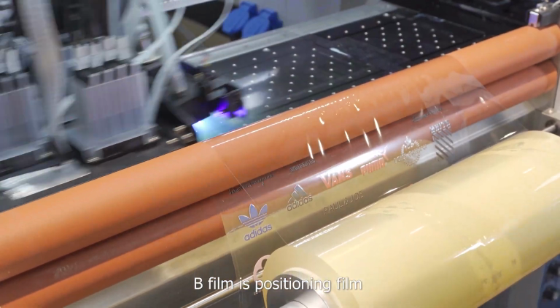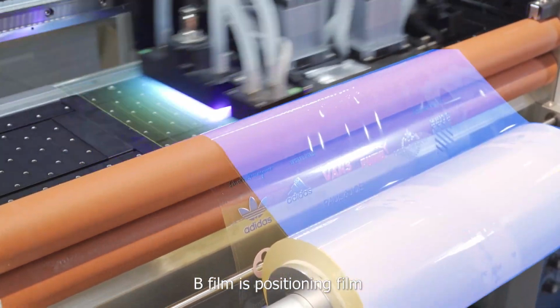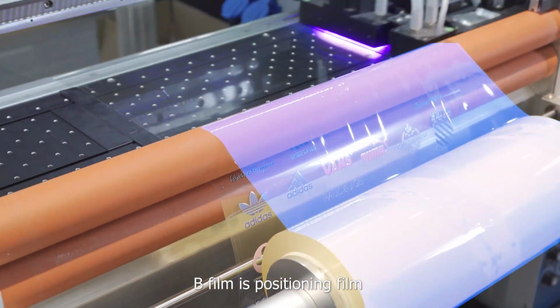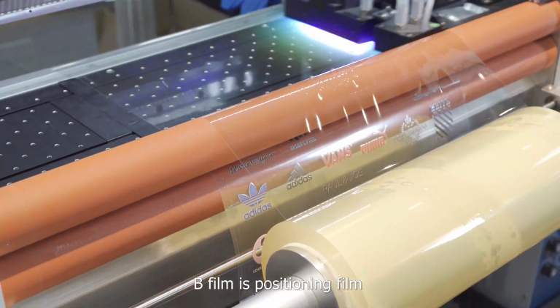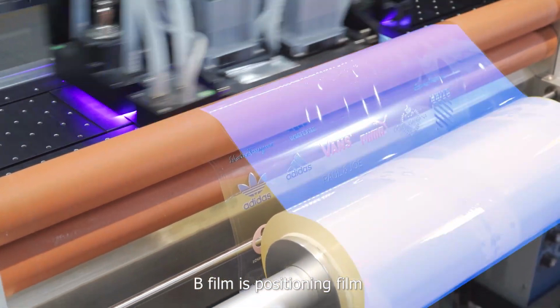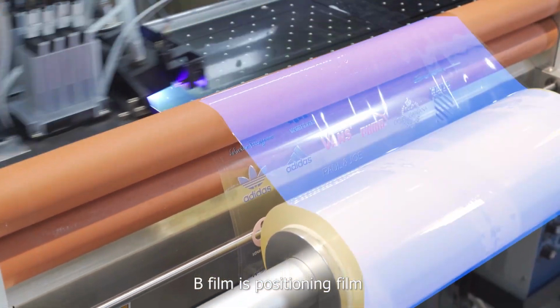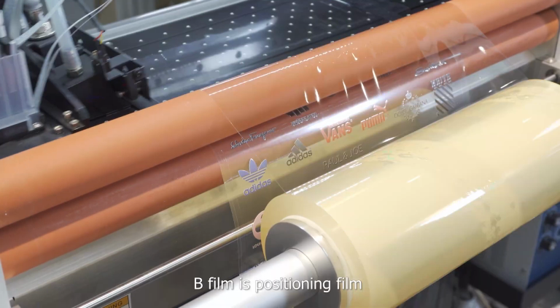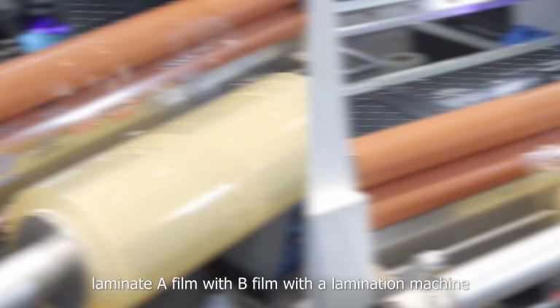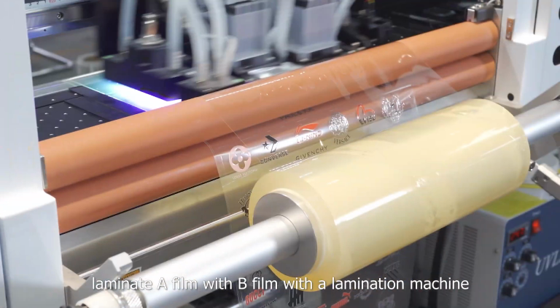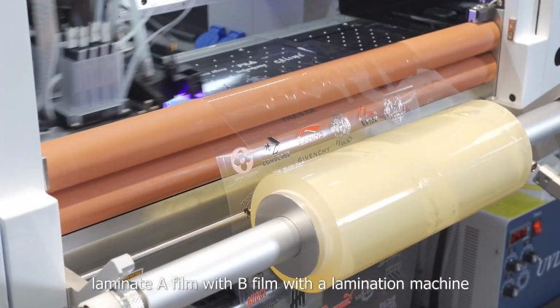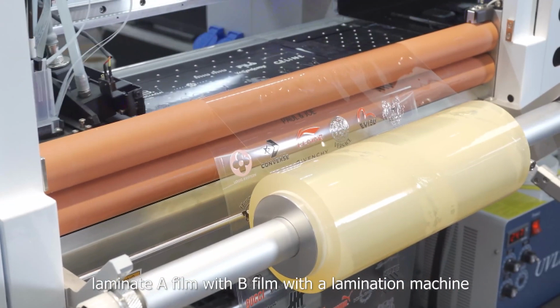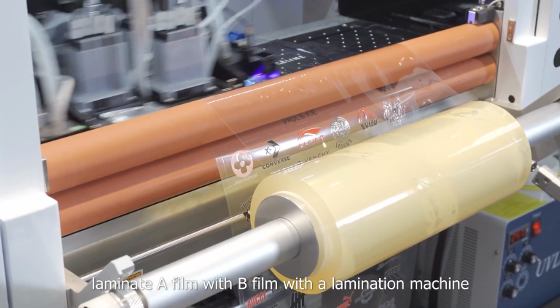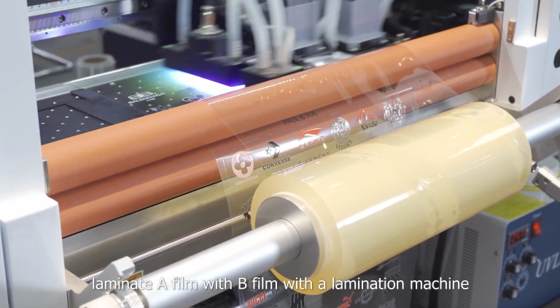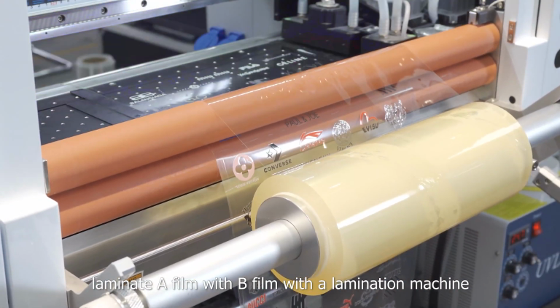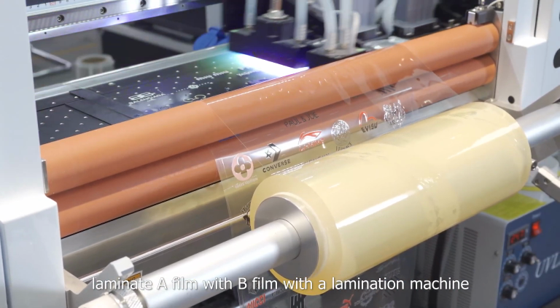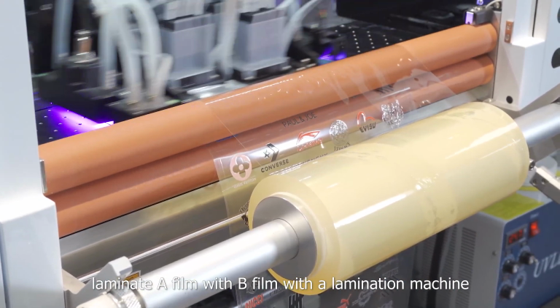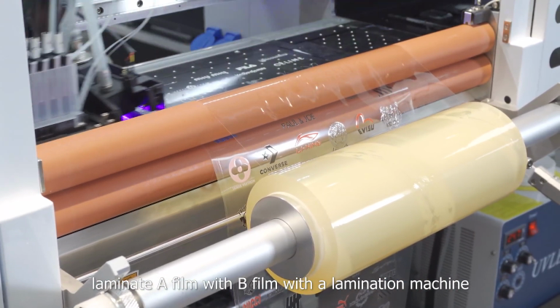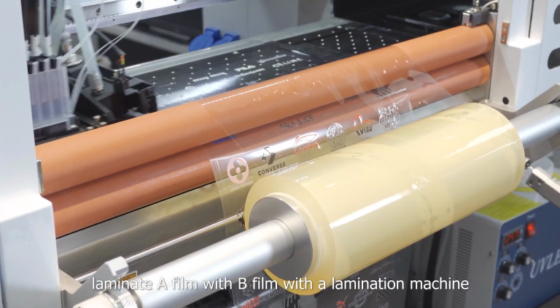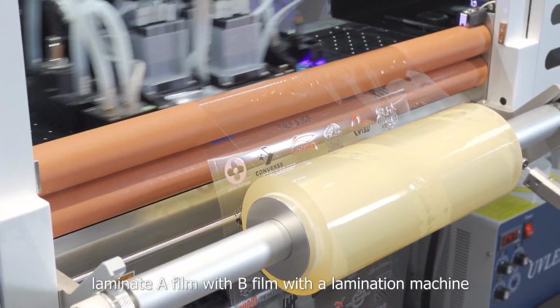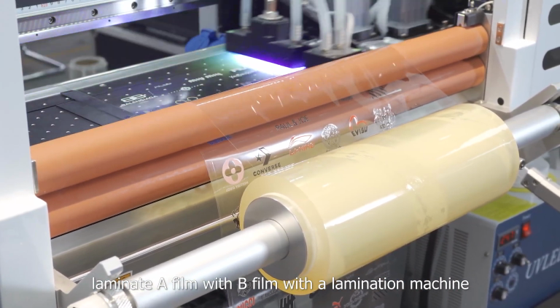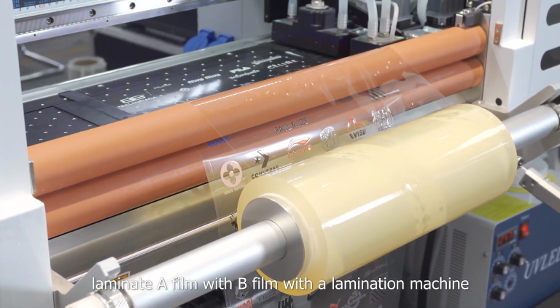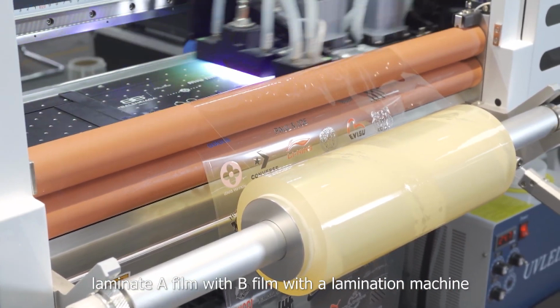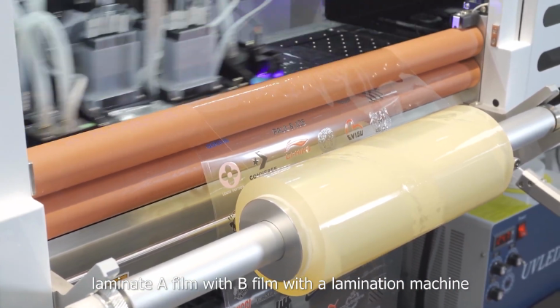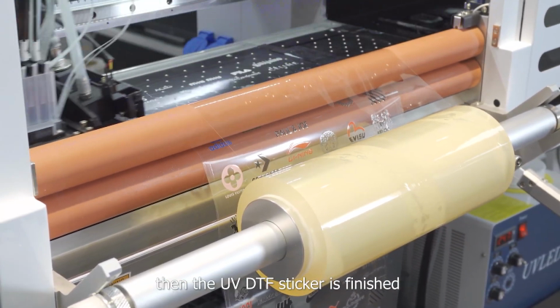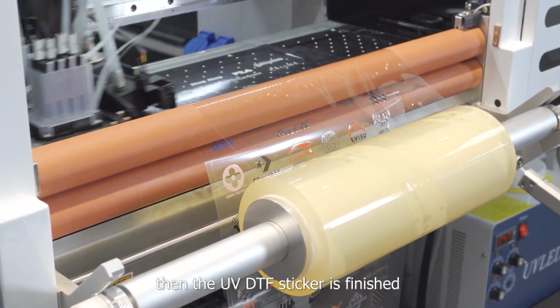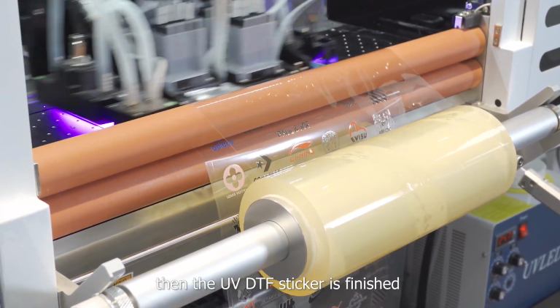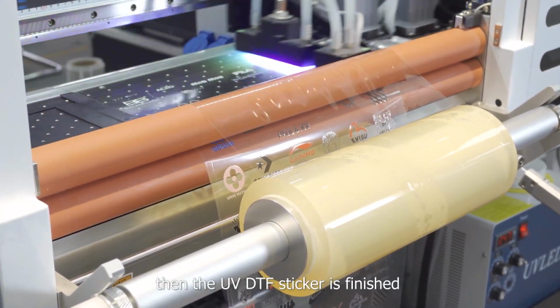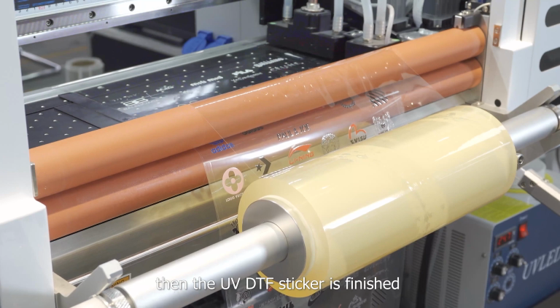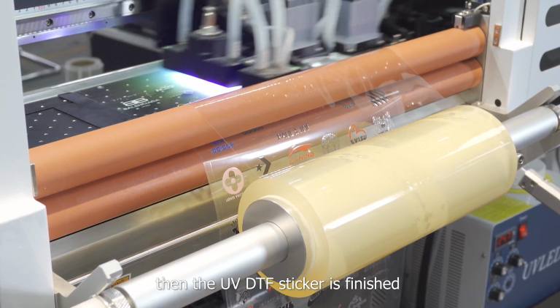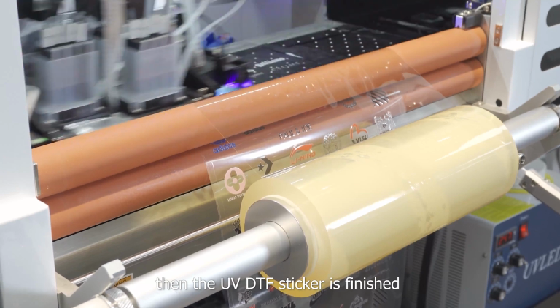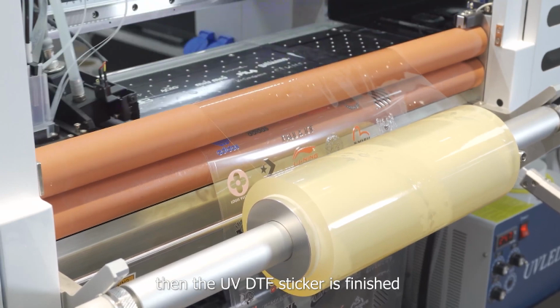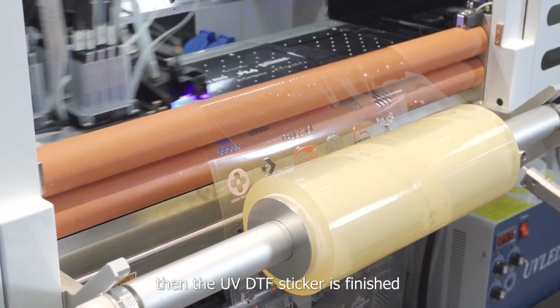The B film is the positioning film. You laminate the A film with the B film using a lamination machine, and then the UV-DTIF sticker is finished.